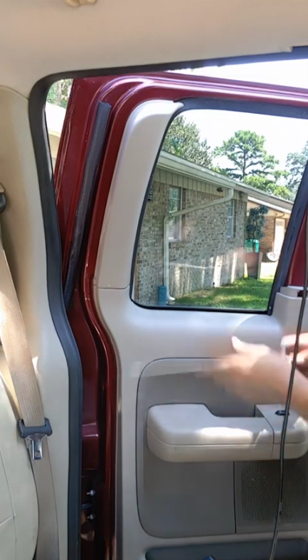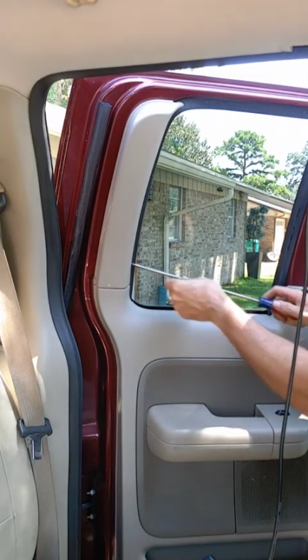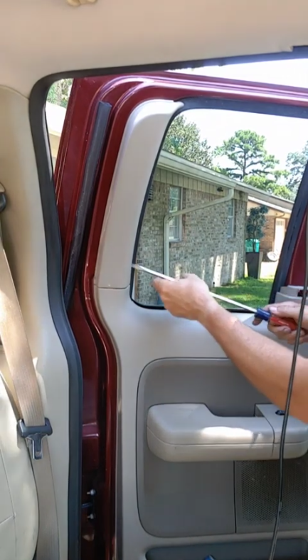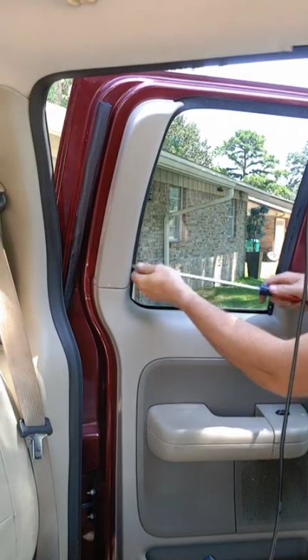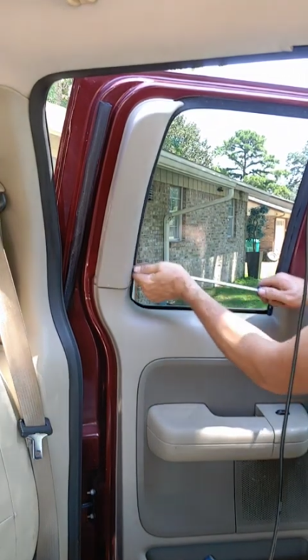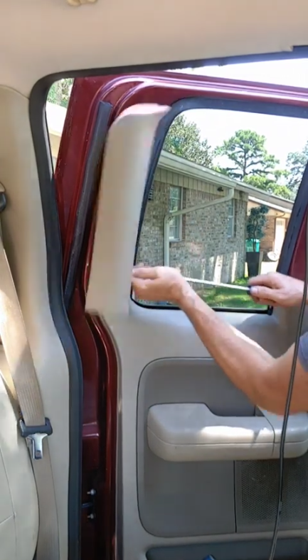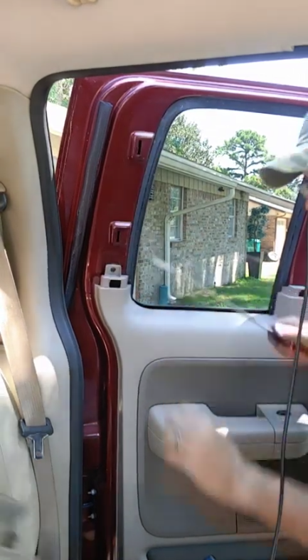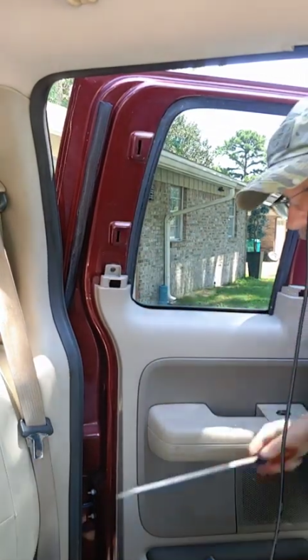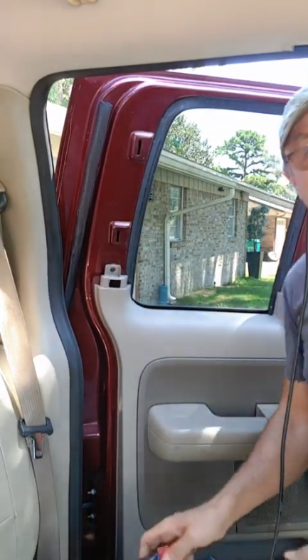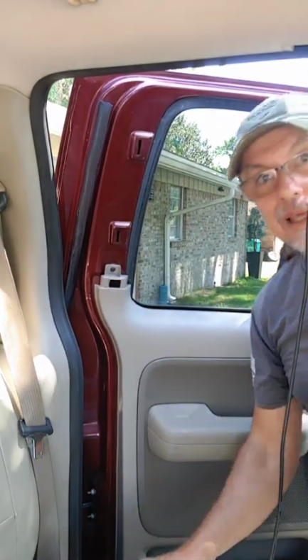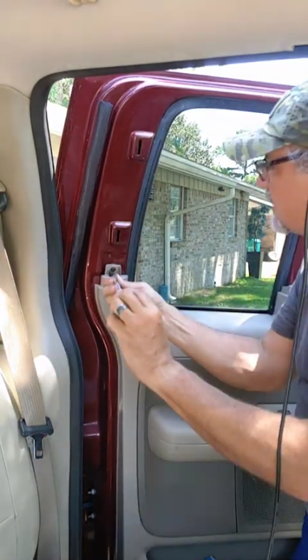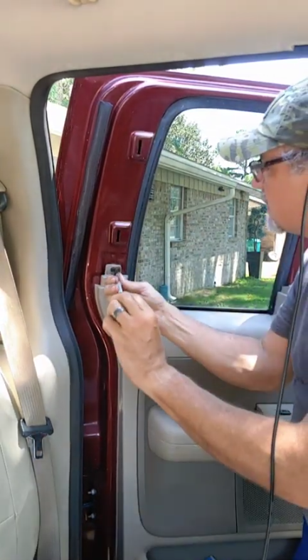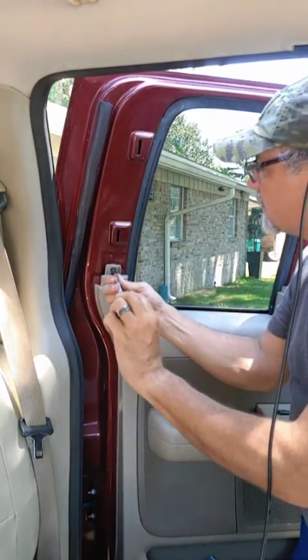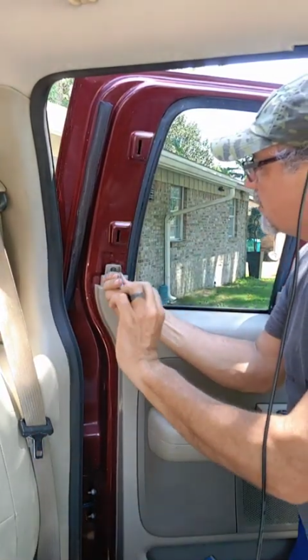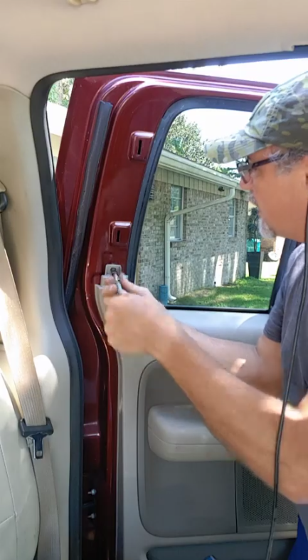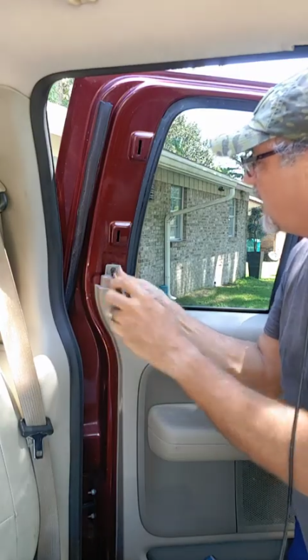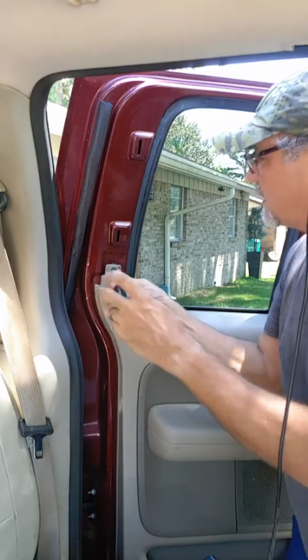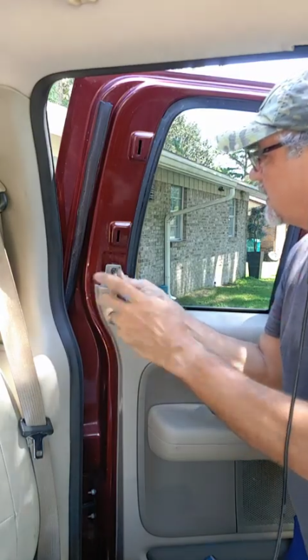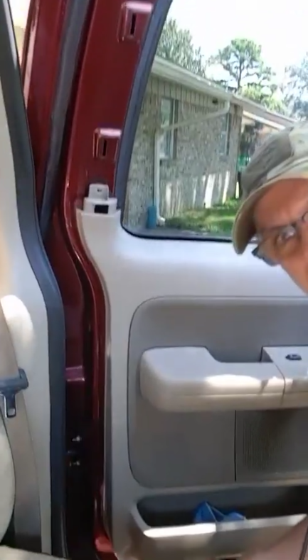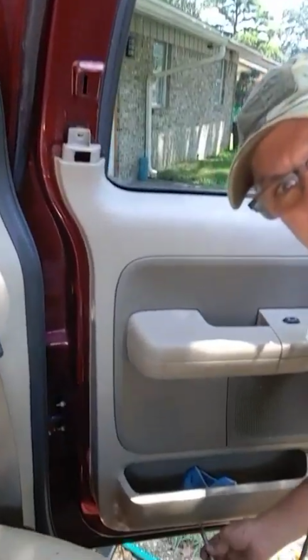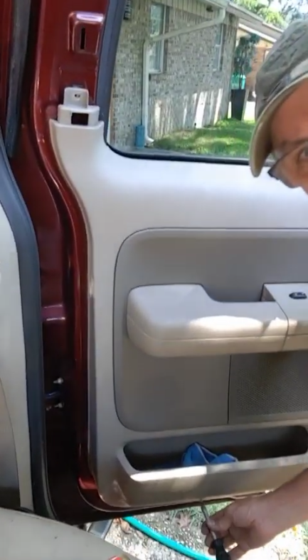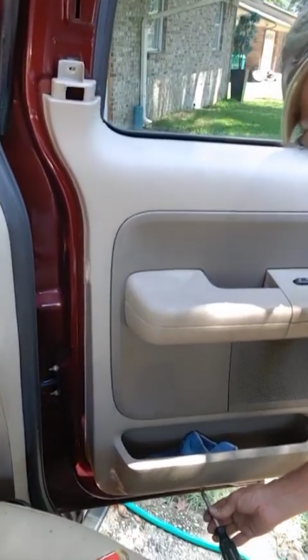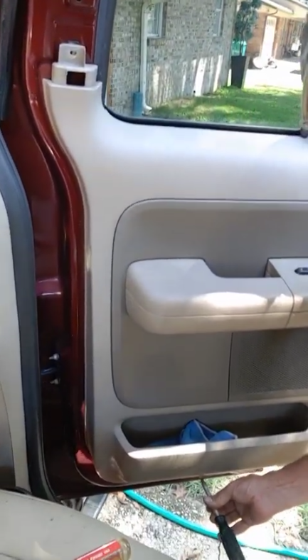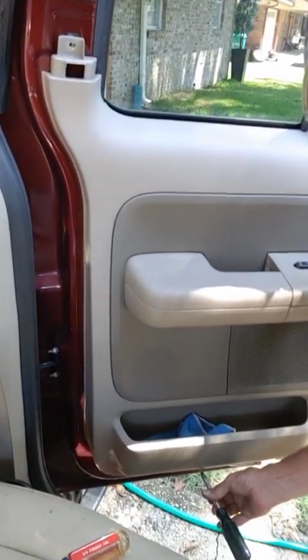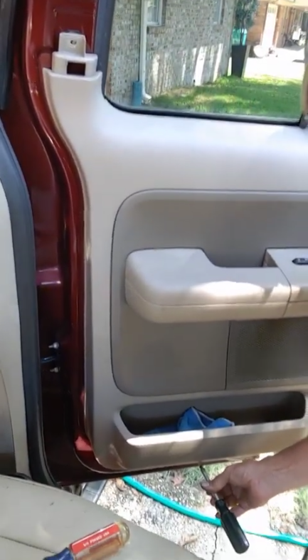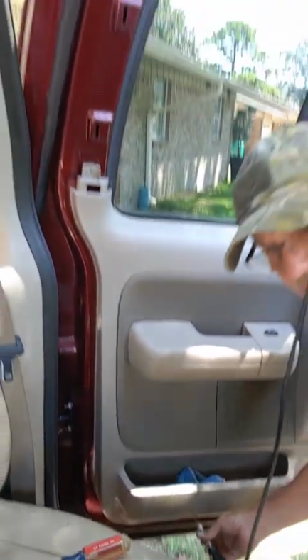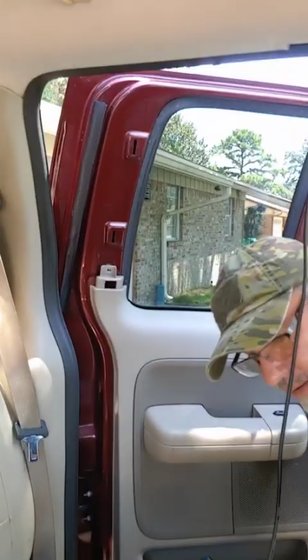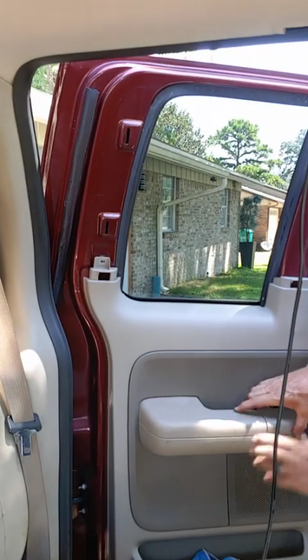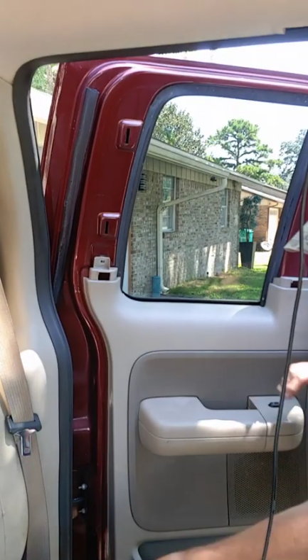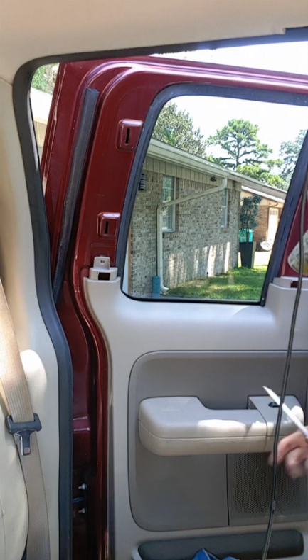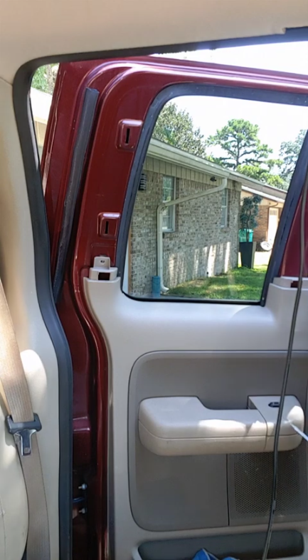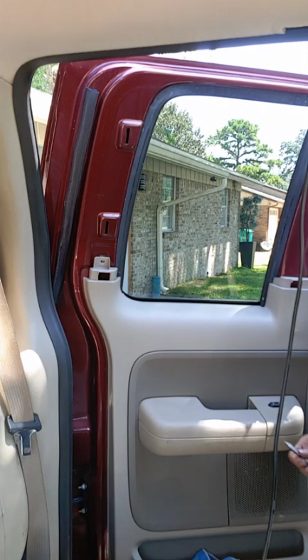This pops off just like that. It's a six mil screw with a nut head — down there. This piece pops off.